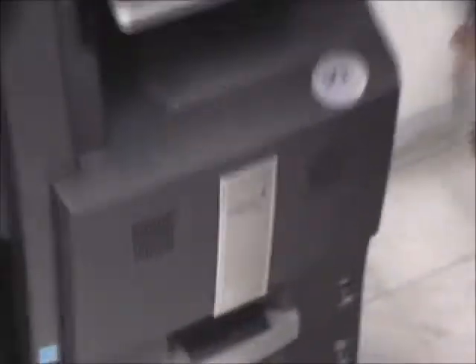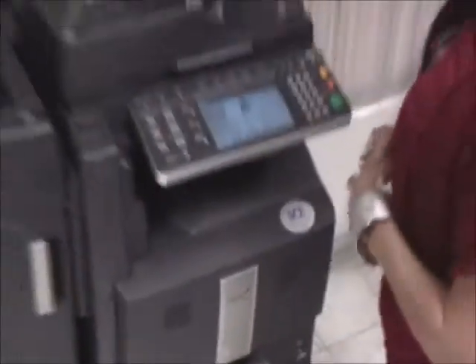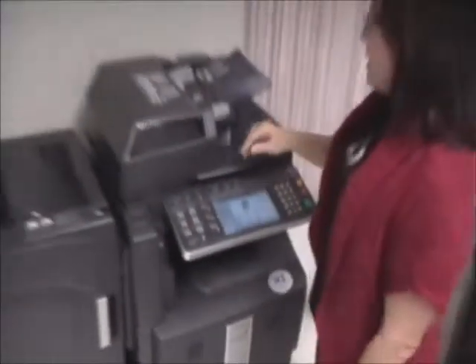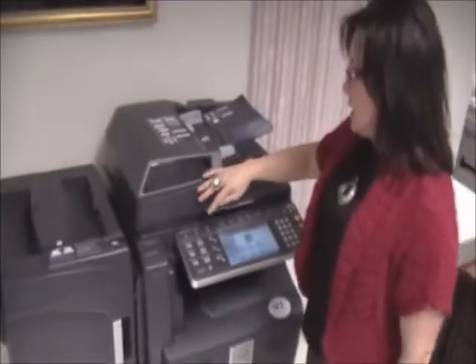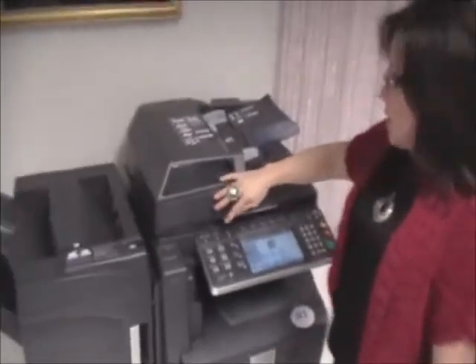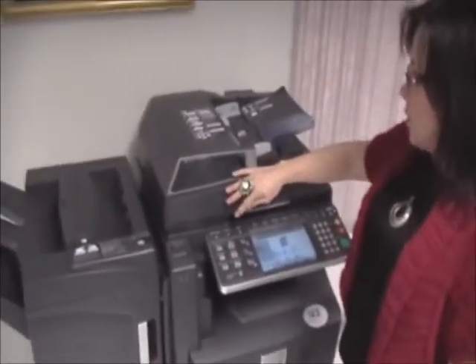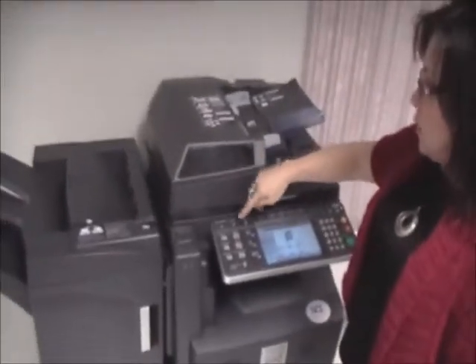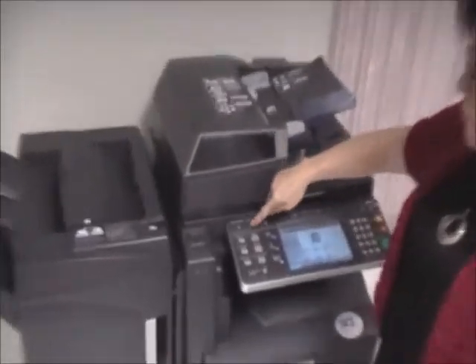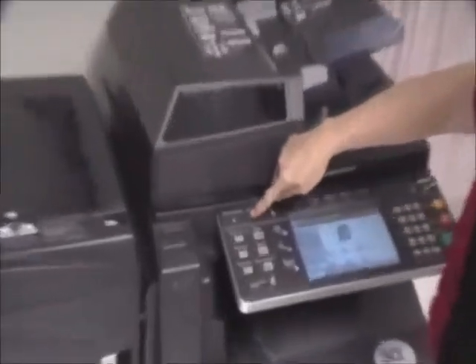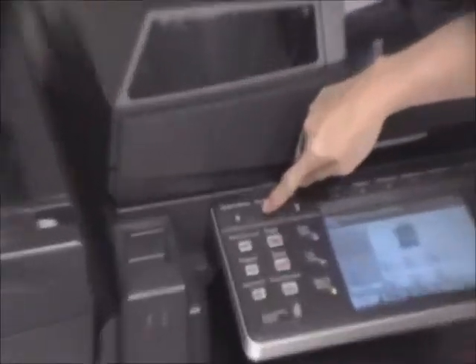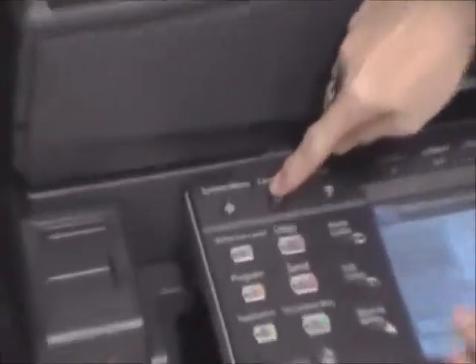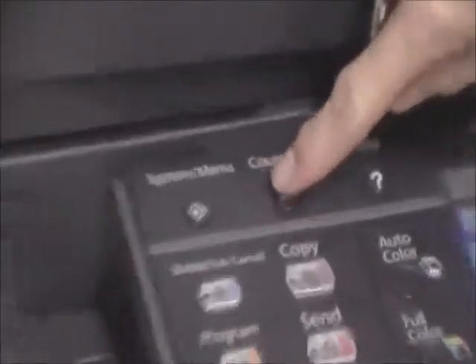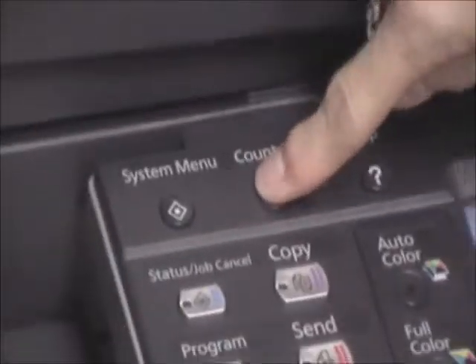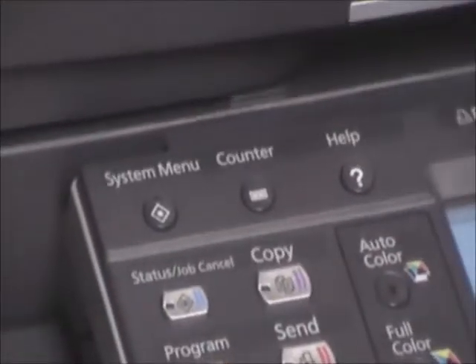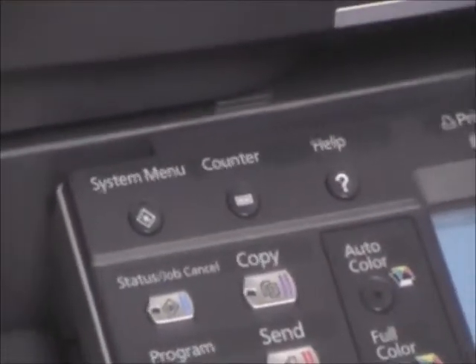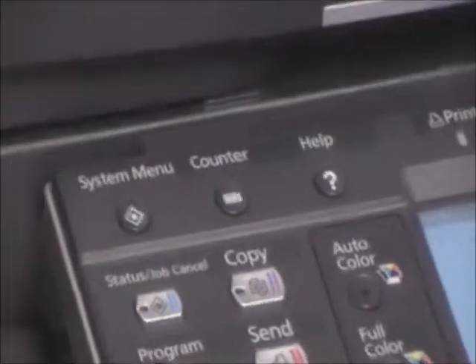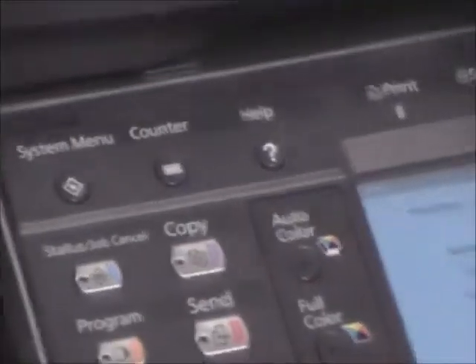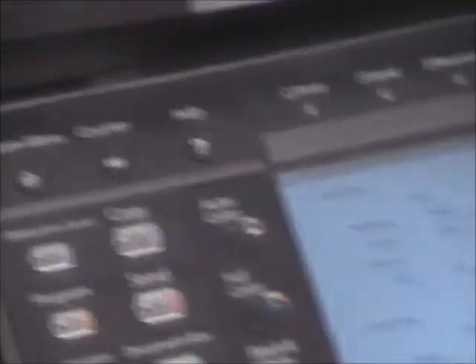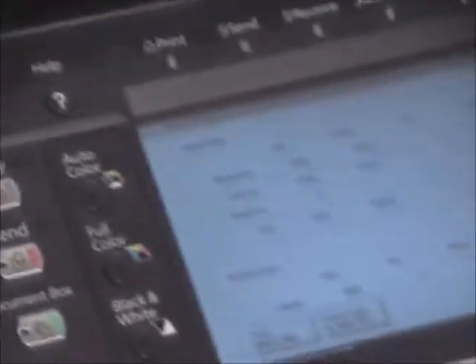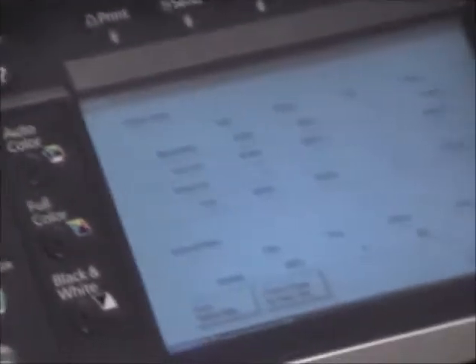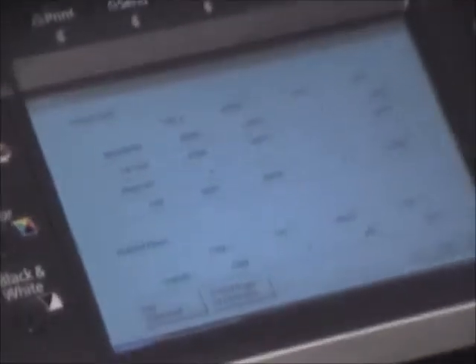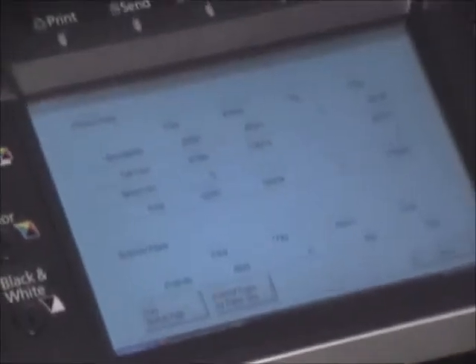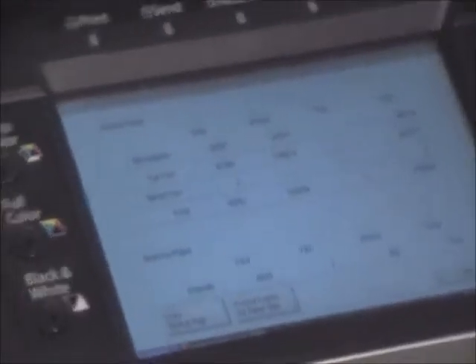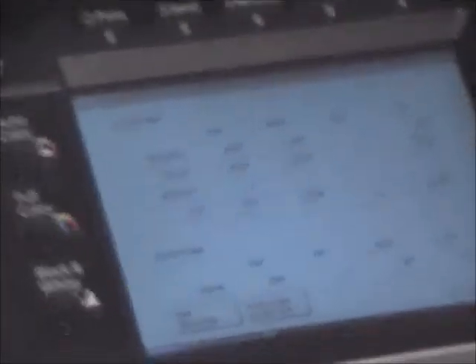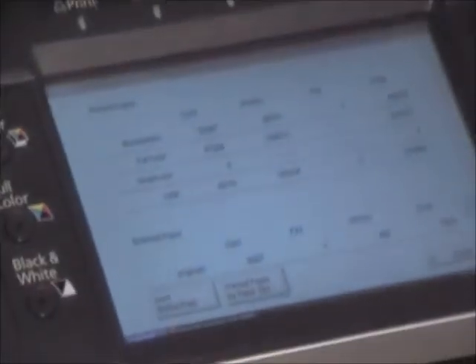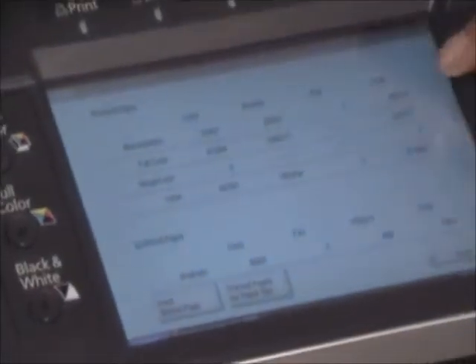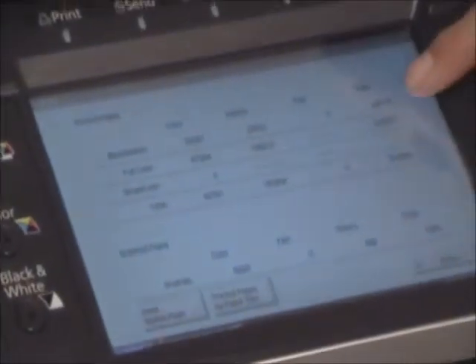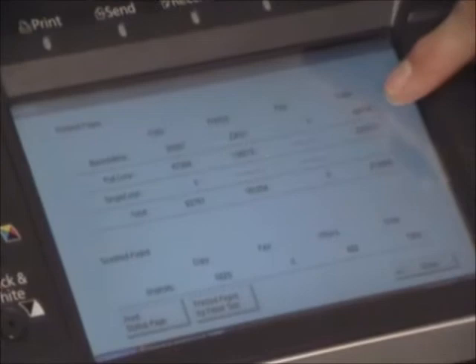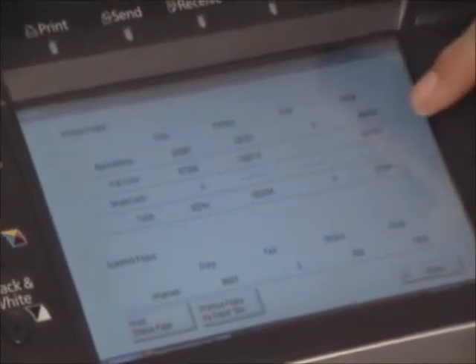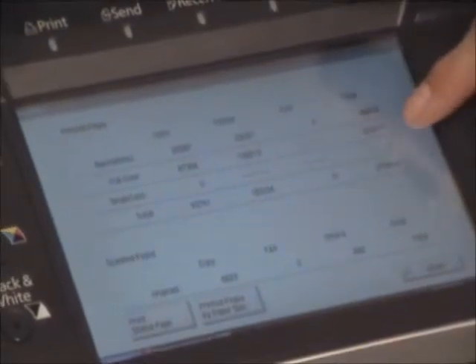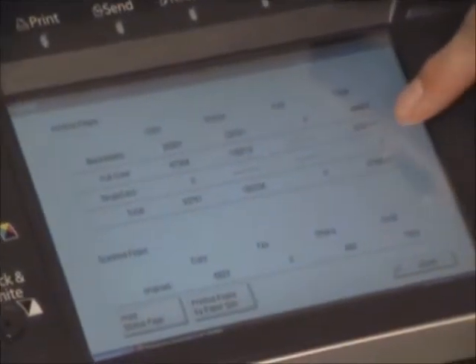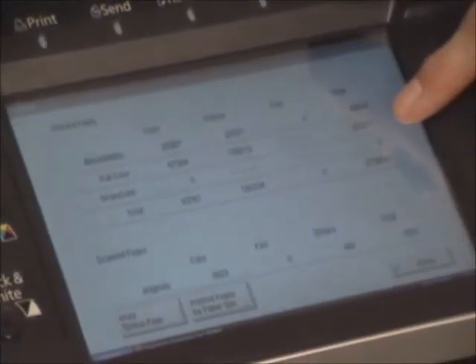If you will notice, there is on our operator's panel a counter button over here to the left. We'll press that, and then on your screen it is going to give you the accounts that I would need. It gives you a total black and white, and it also gives you a total color.